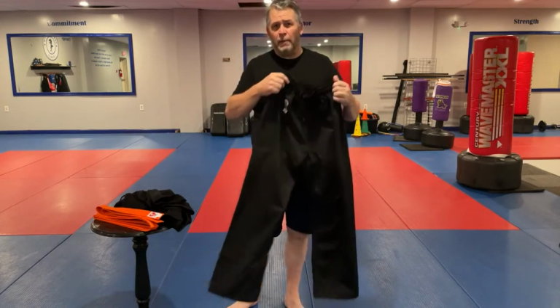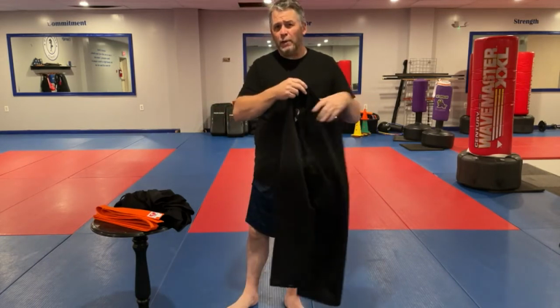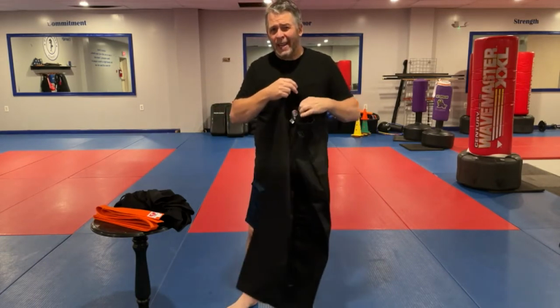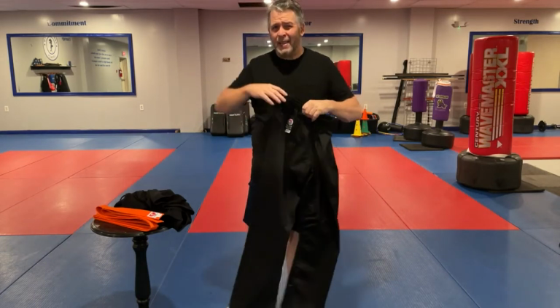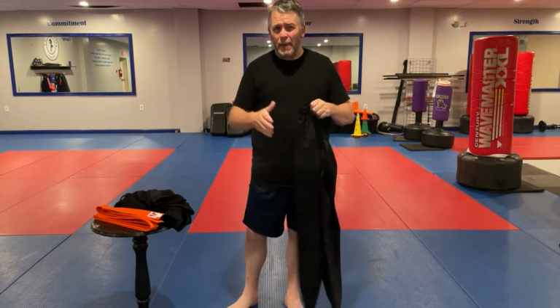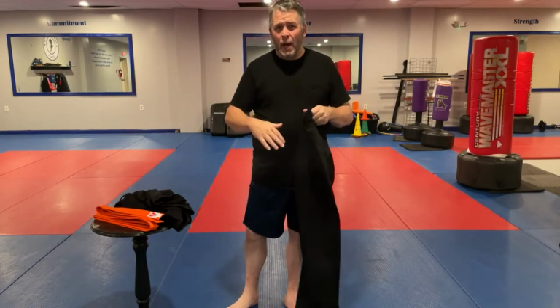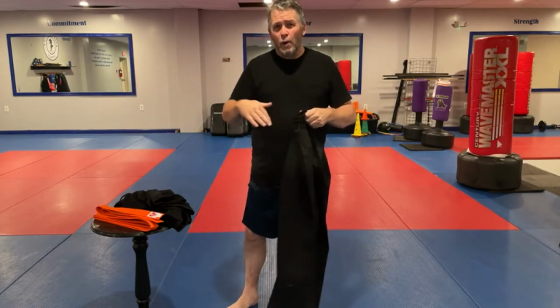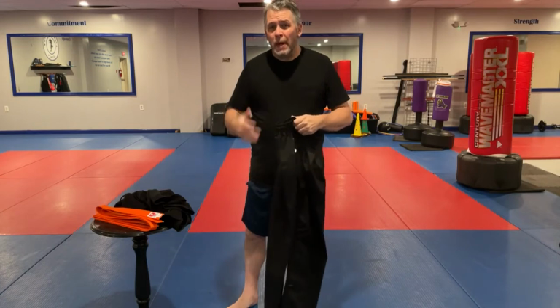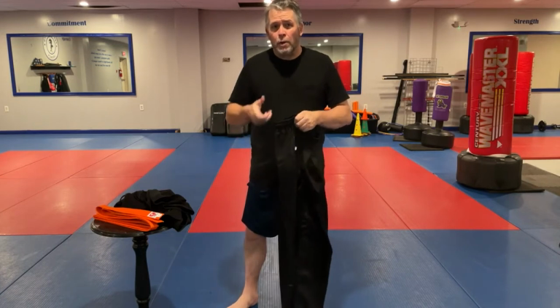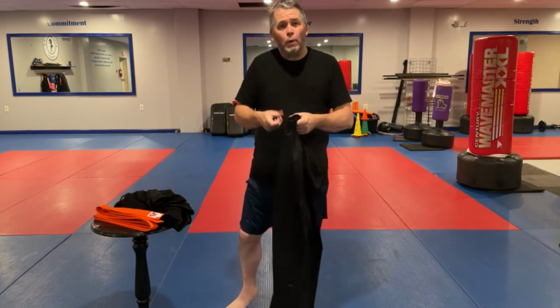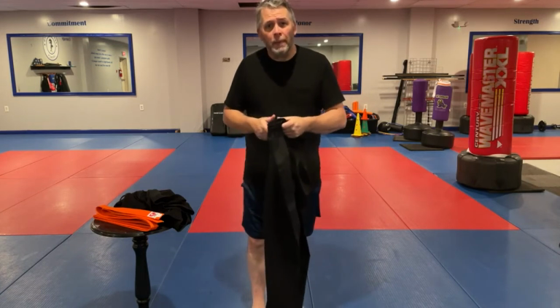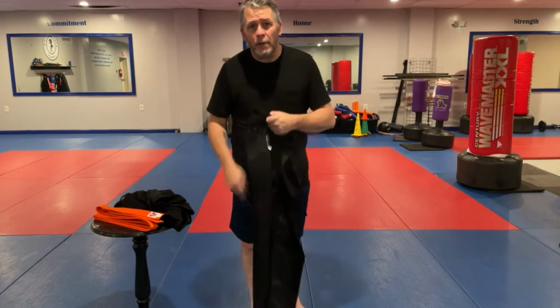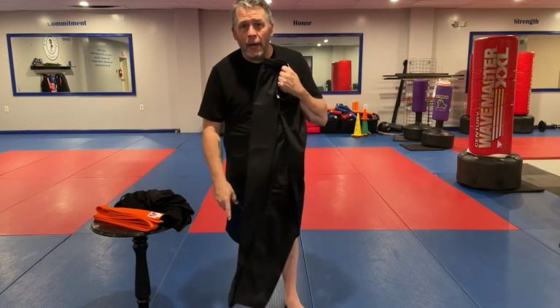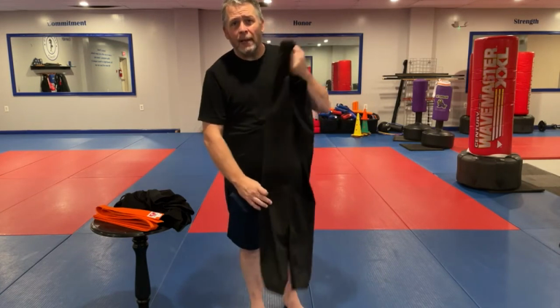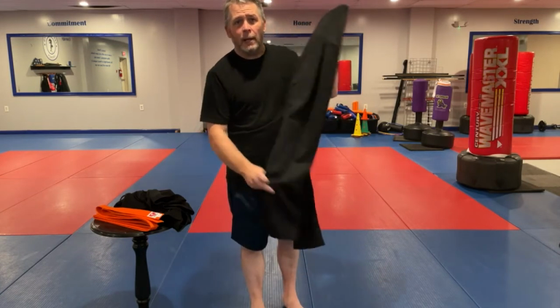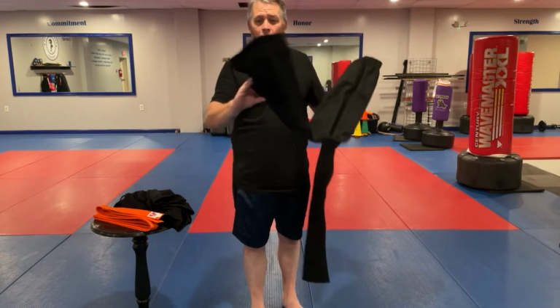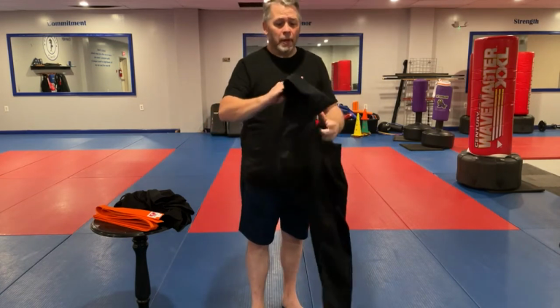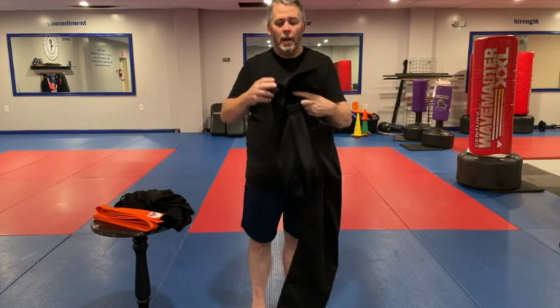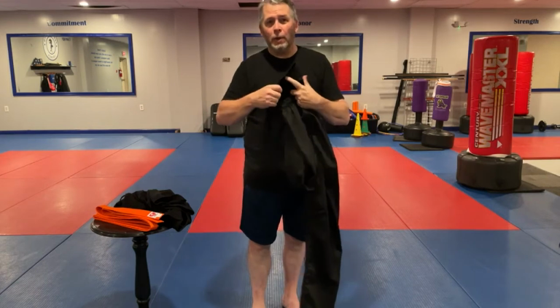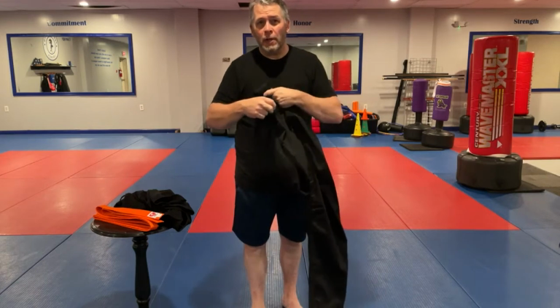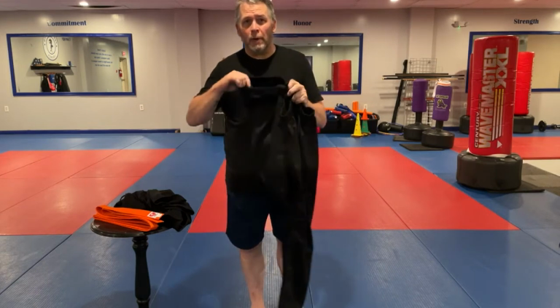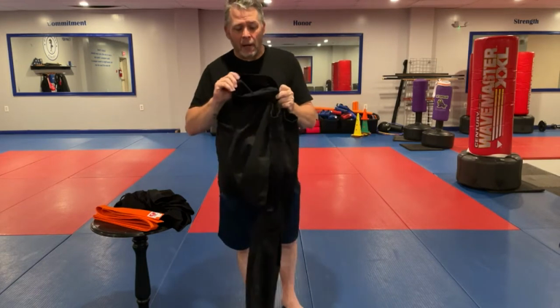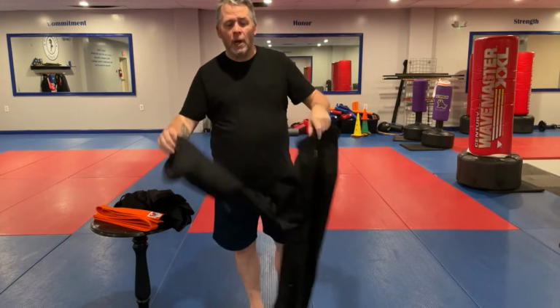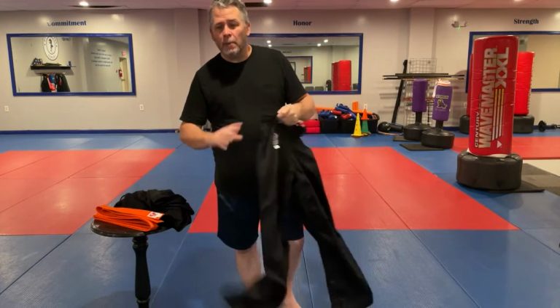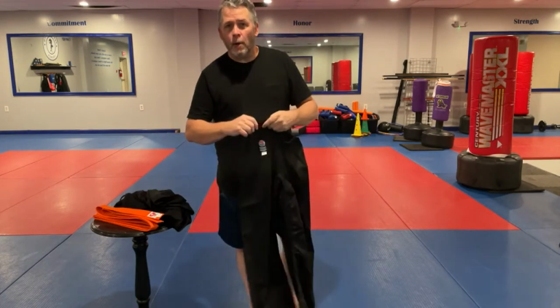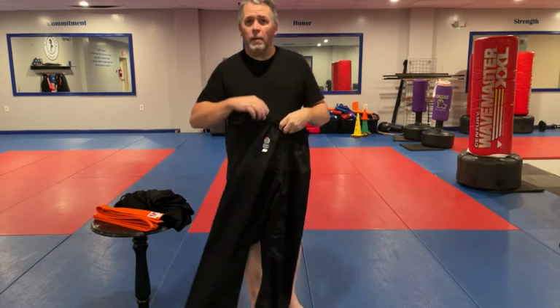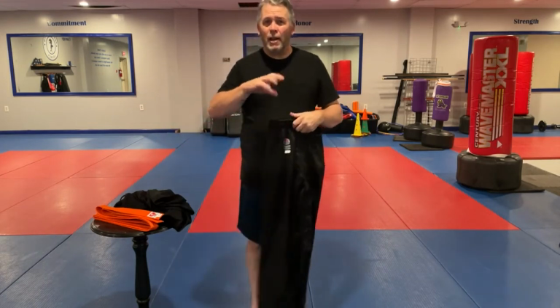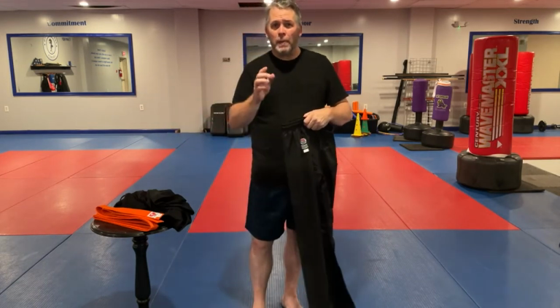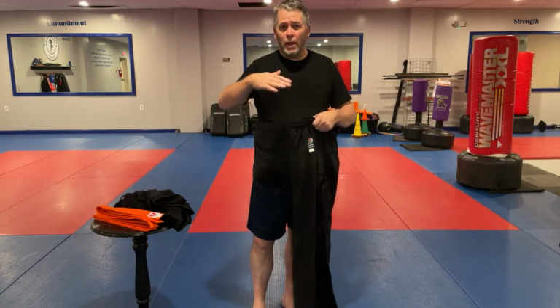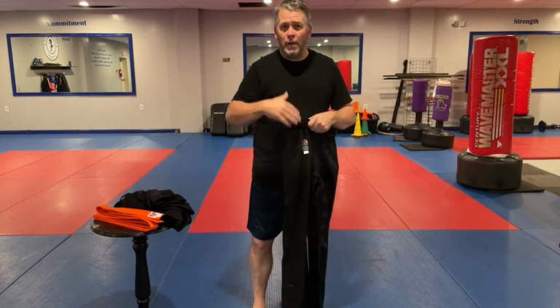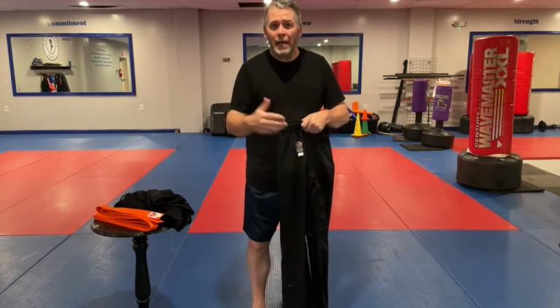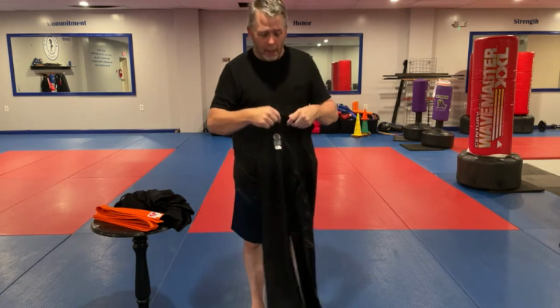If it's for a kid it might be a little bit bigger, so we're going to have to roll up the cuffs. Back in the day, like when you were a kid, you rolled up your sleeves and rolled up your pant cuffs. You kind of get it a little bit bigger so they can grow into it, so it lasts a little bit longer.